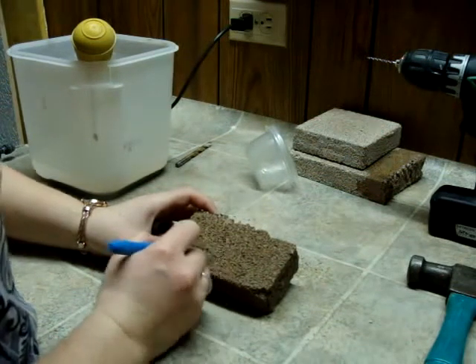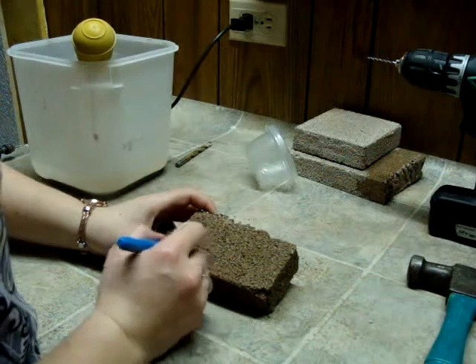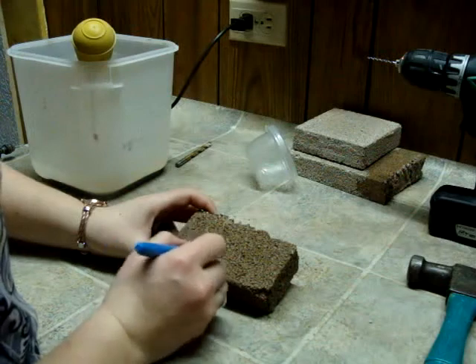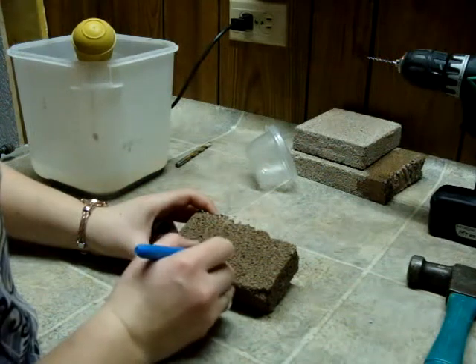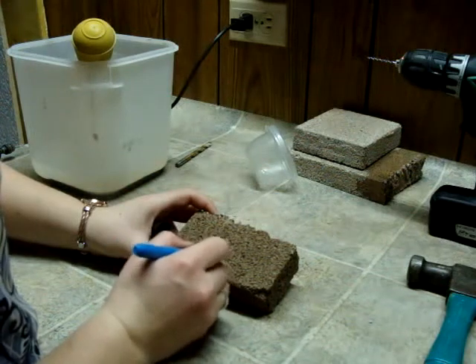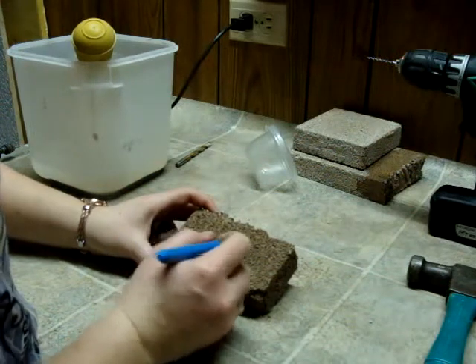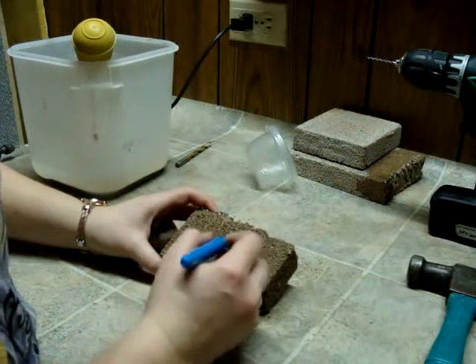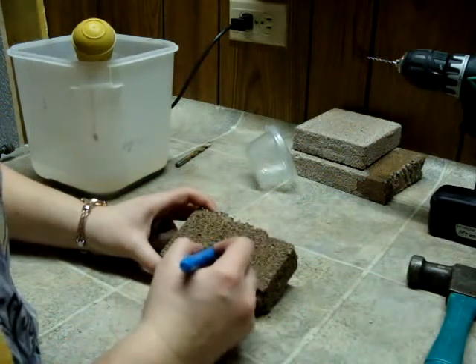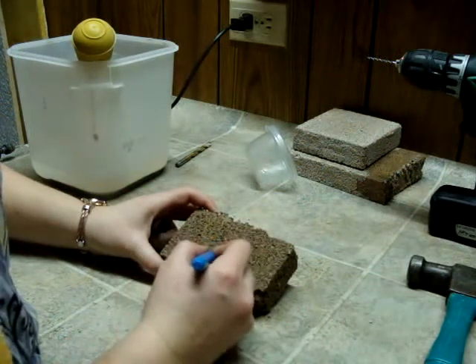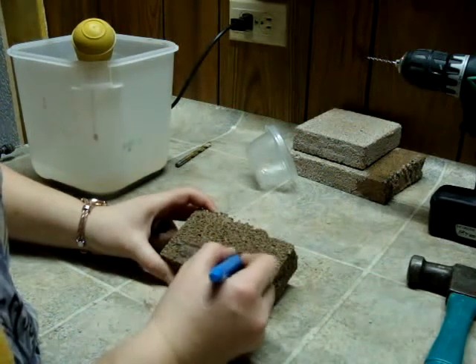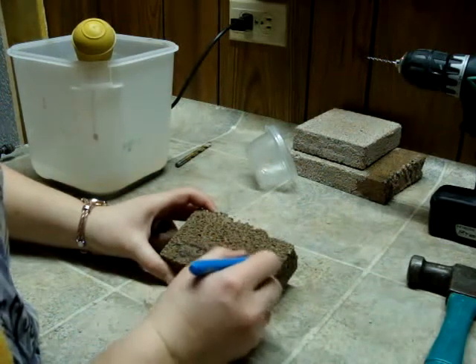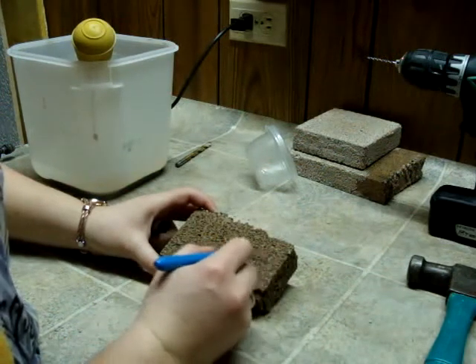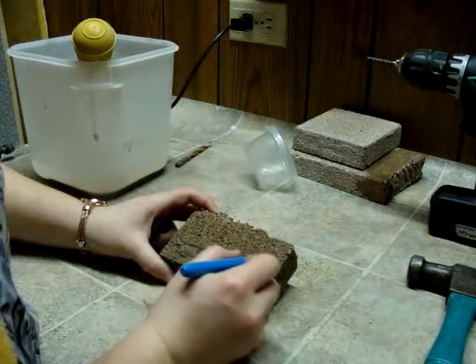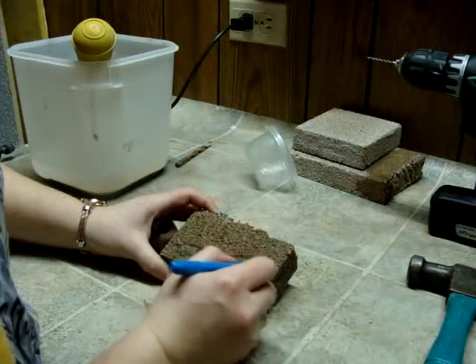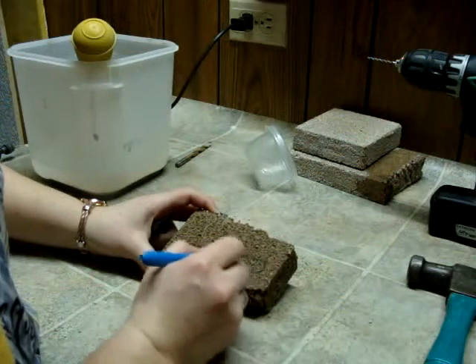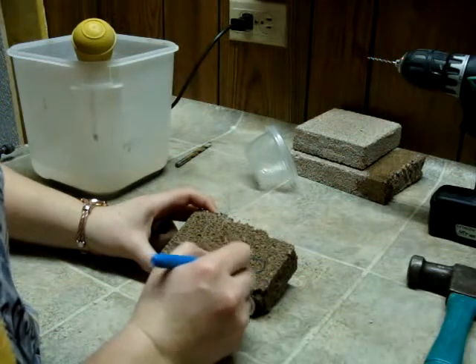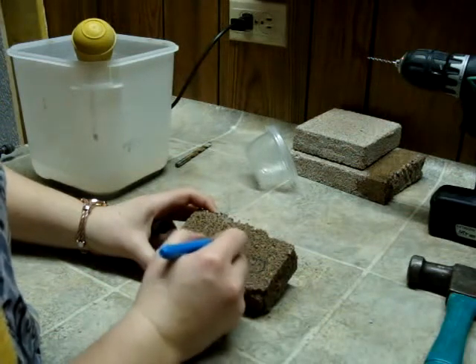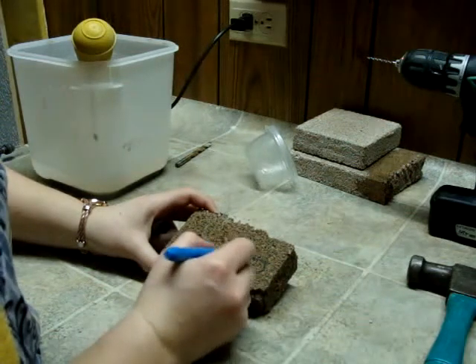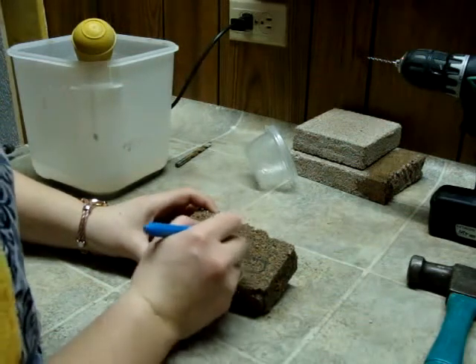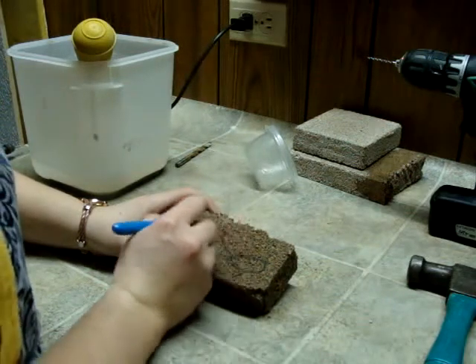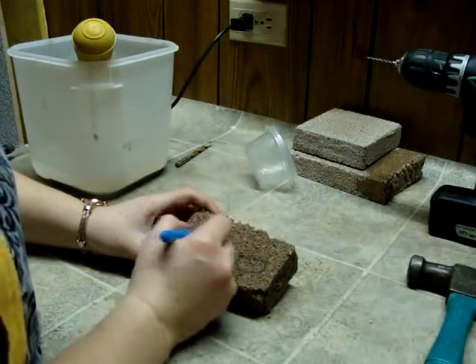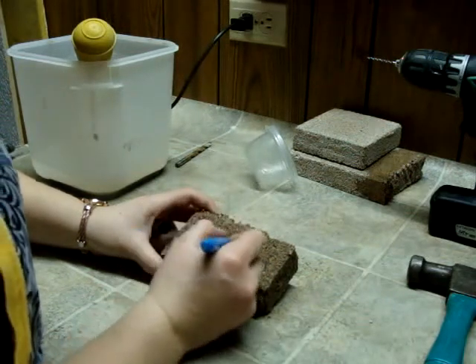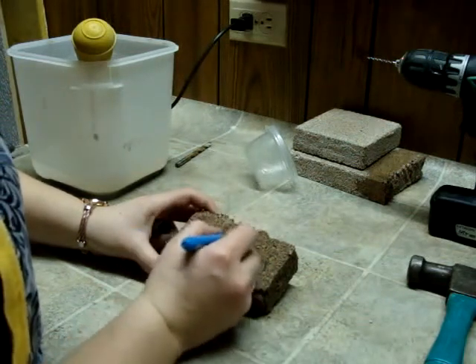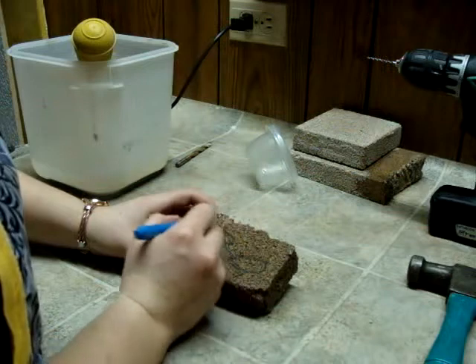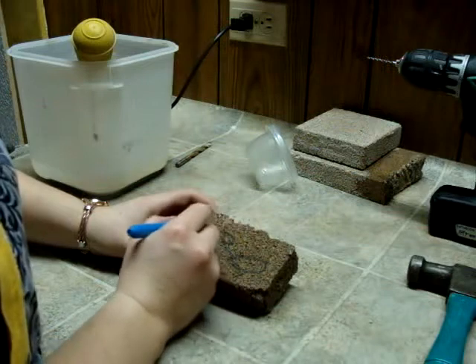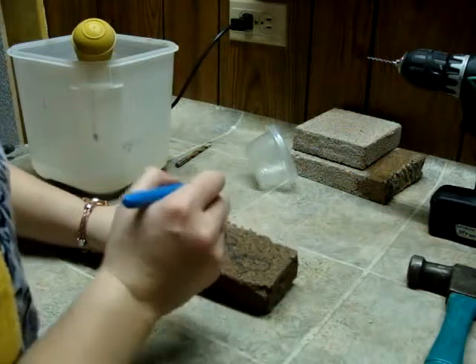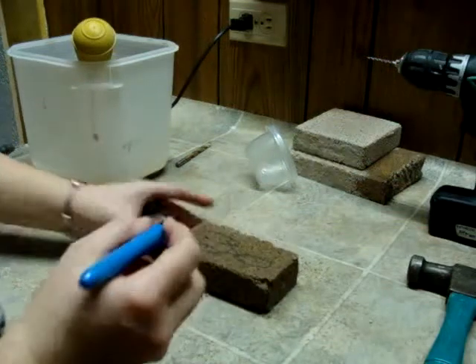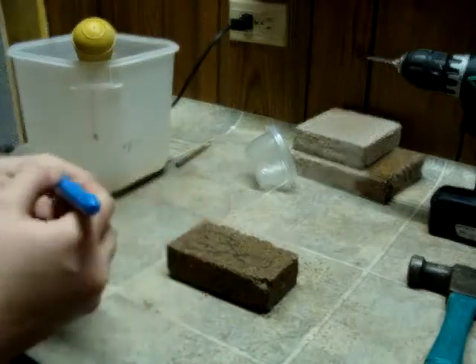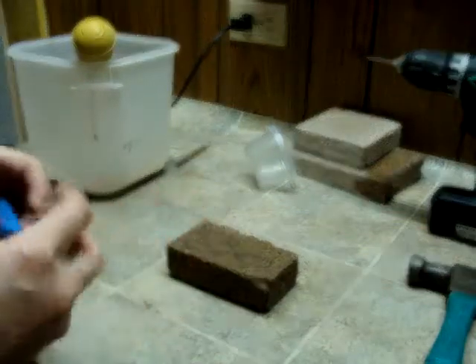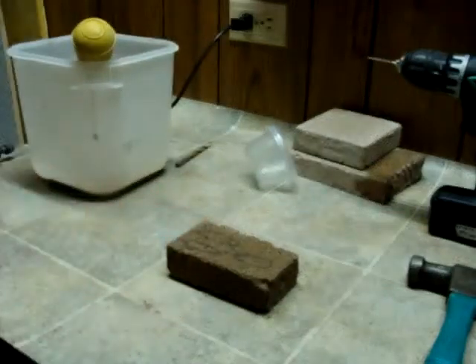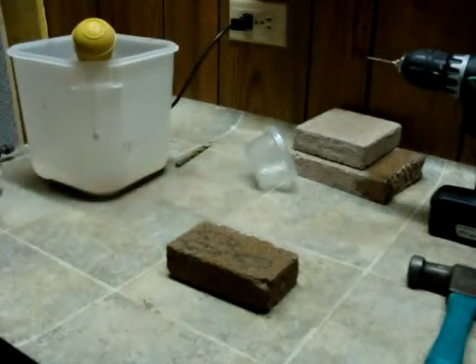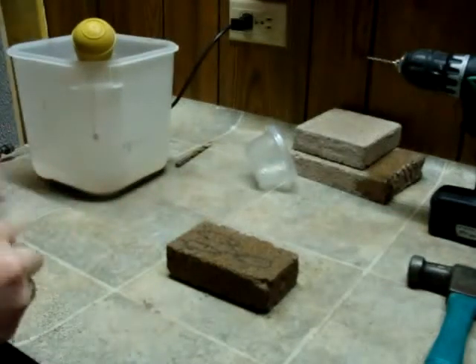Stay away from the edges — for some reason firebrick seems to have a mind of its own, you can never seem to completely control it. I'll make some rather large tunnels for some carpenter ants, or Camponotus.